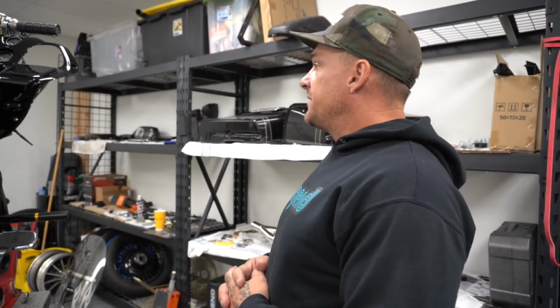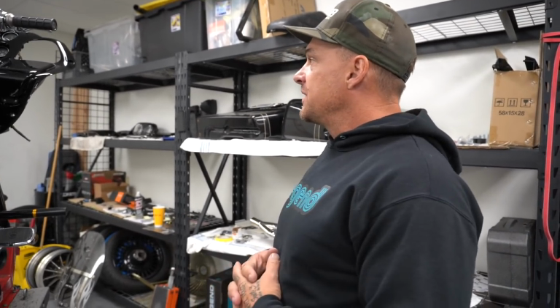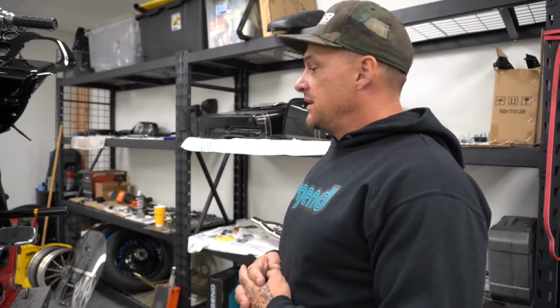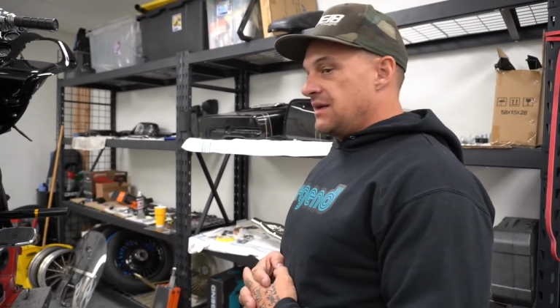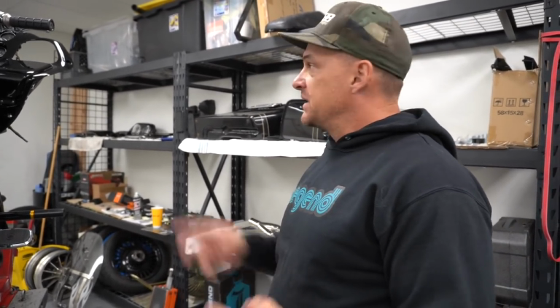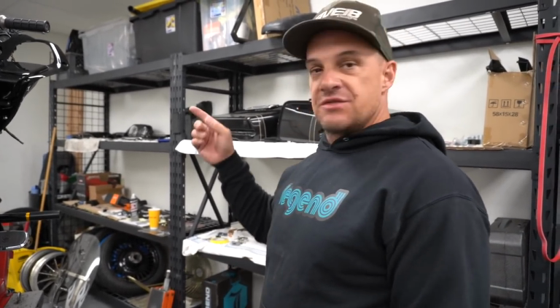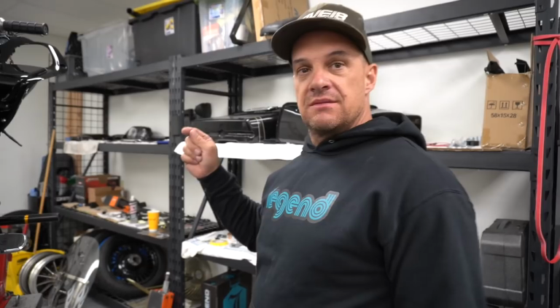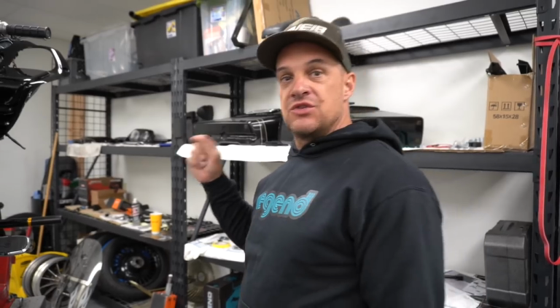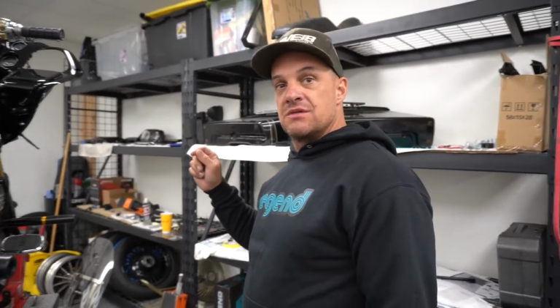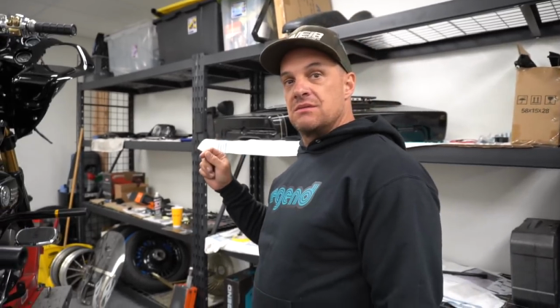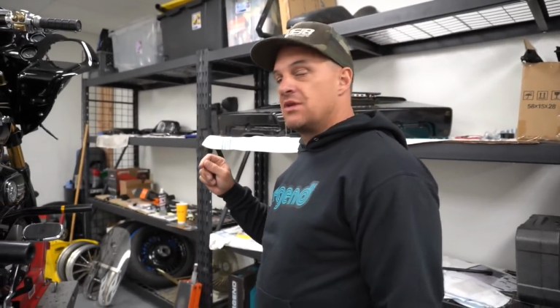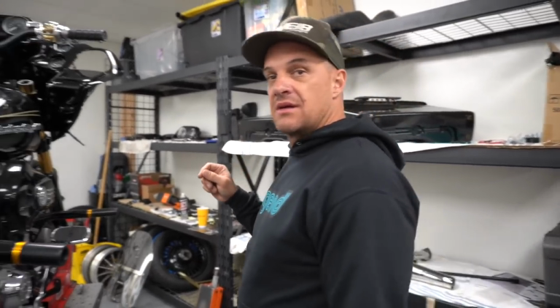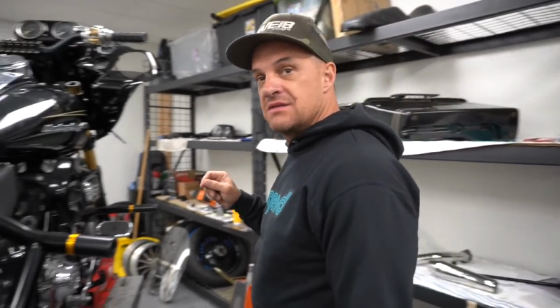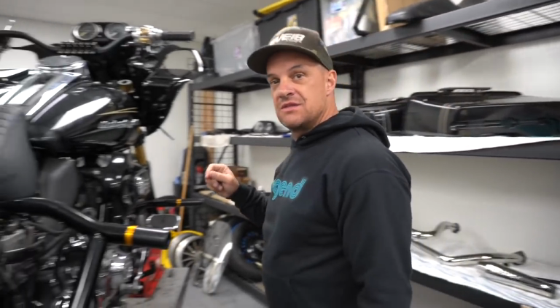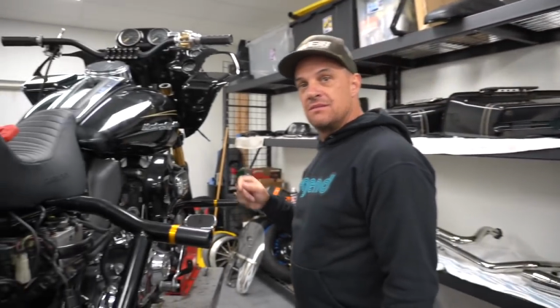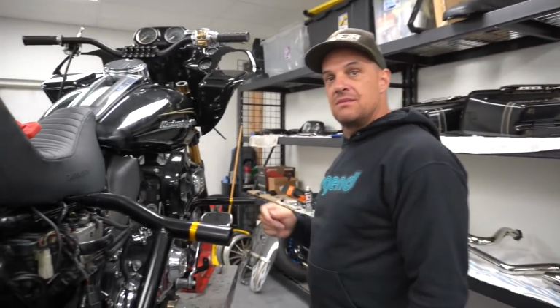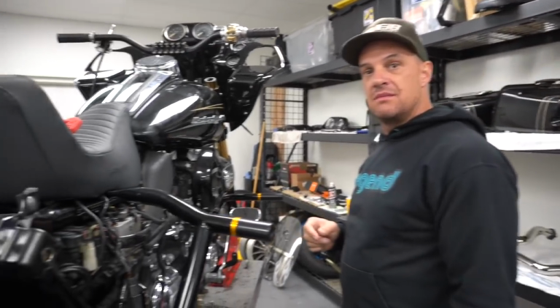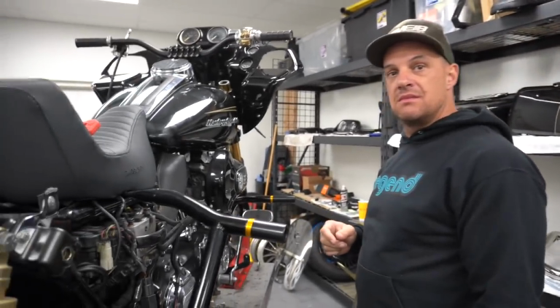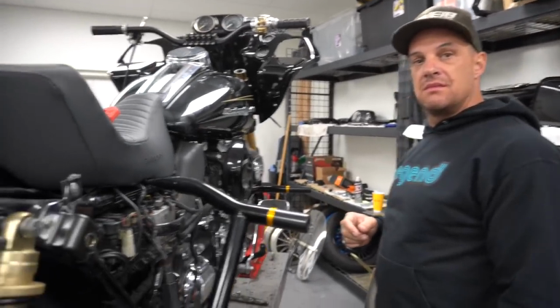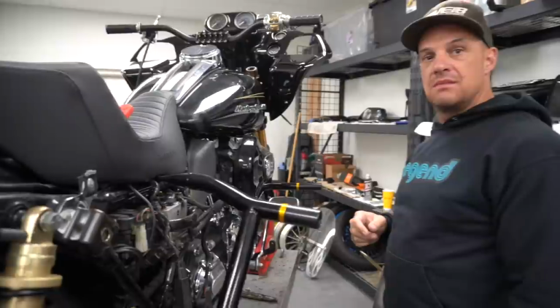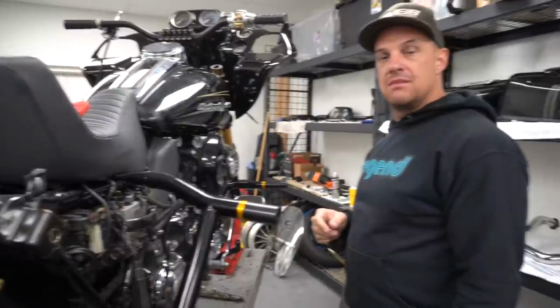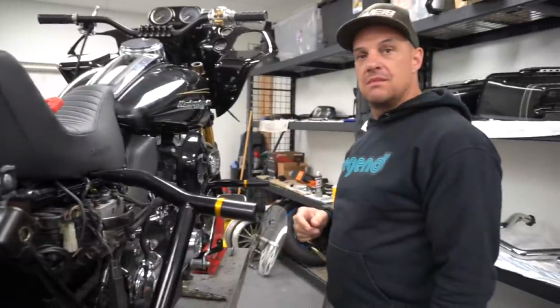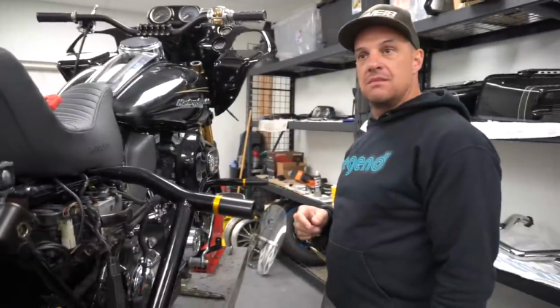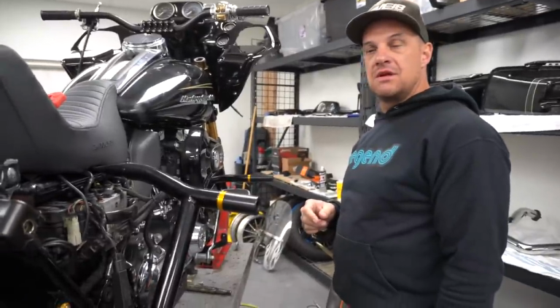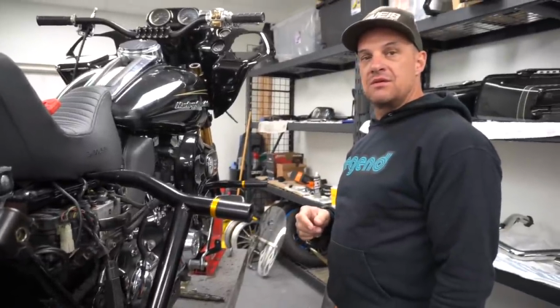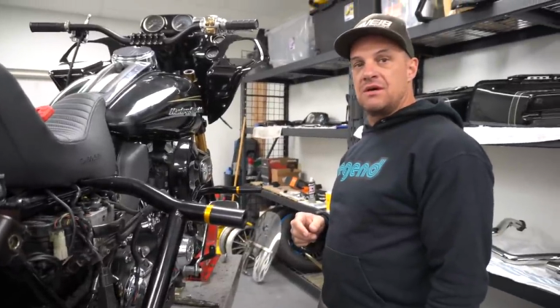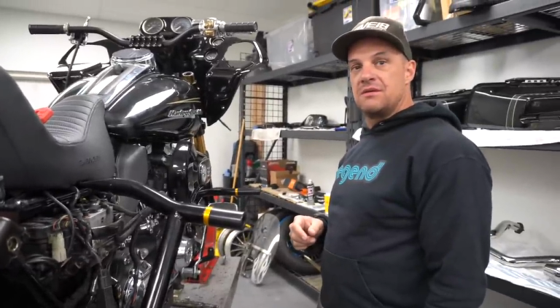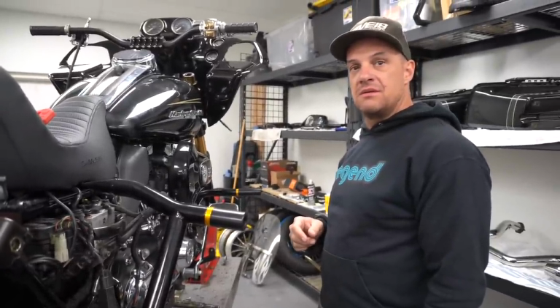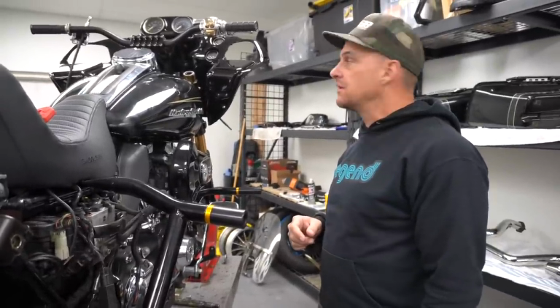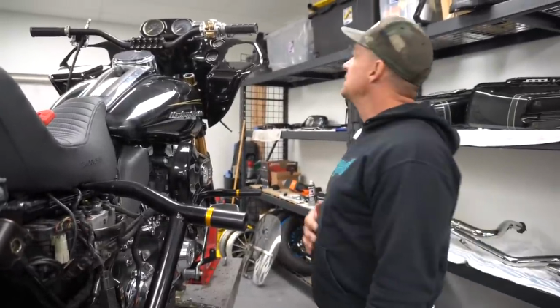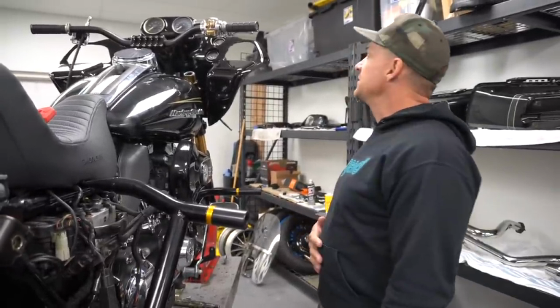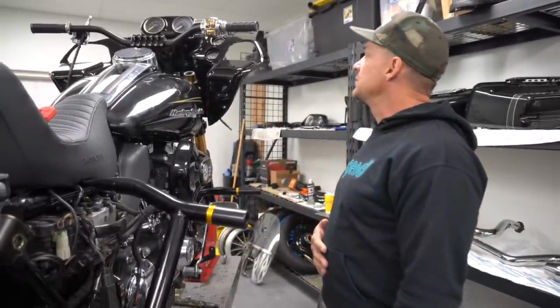The only thing we're waiting on right now is speaker grills. Did you order those? Yes. What do they look like? Are they nice? I didn't even see them. They're just like straight inserts — they just fill in the holes like the ones on my bagger. Are they metal or cloth? Metal. It'd be nice to make something cool.